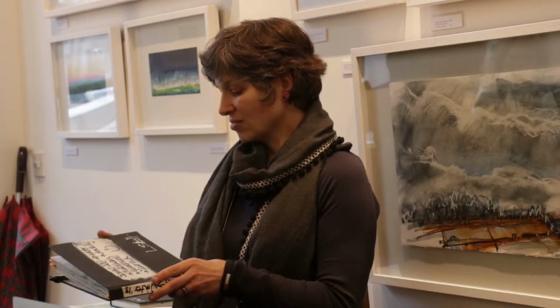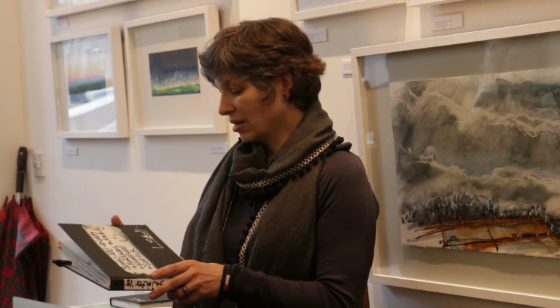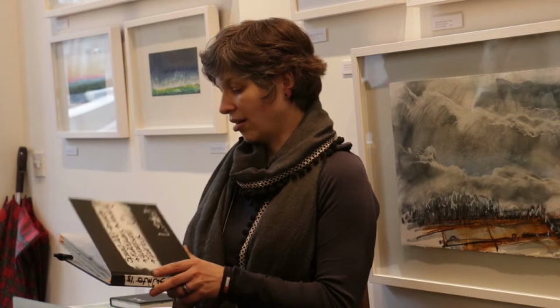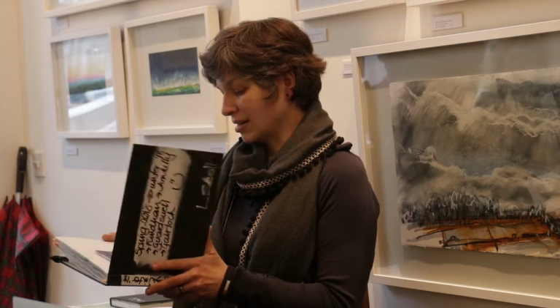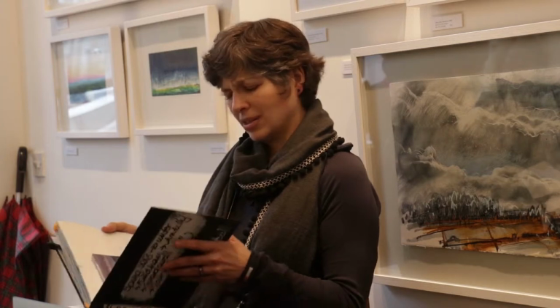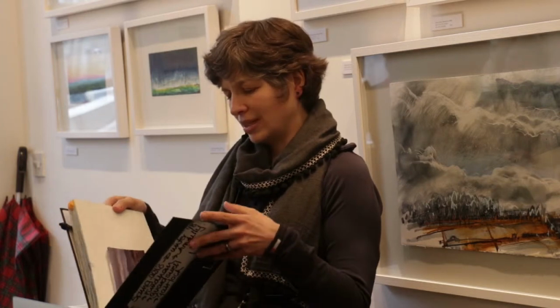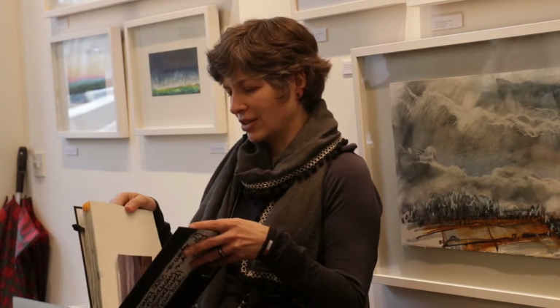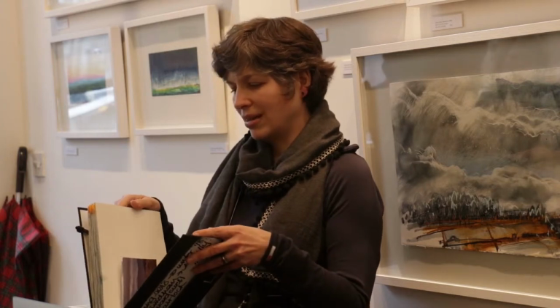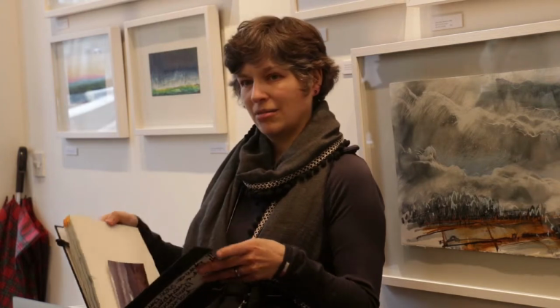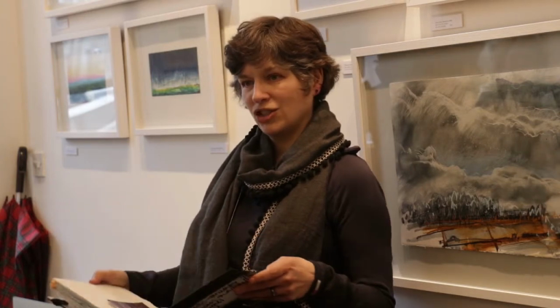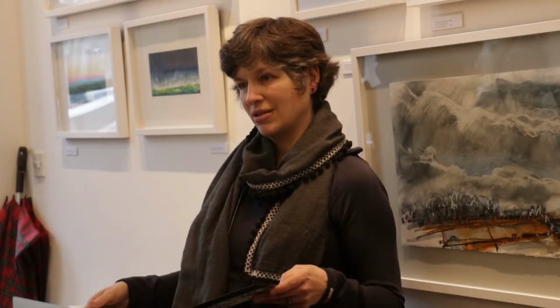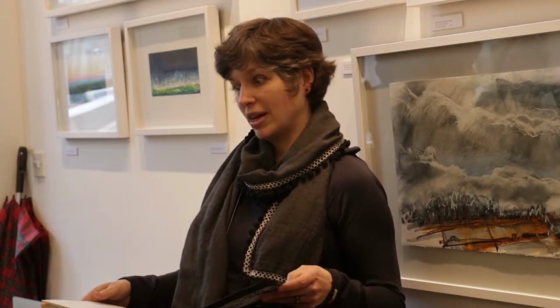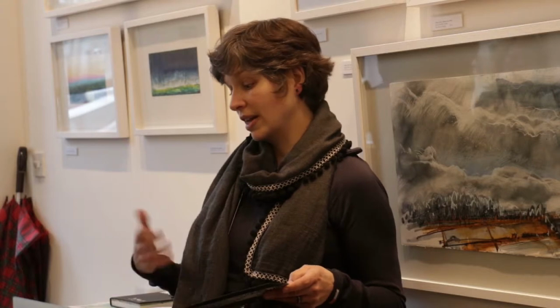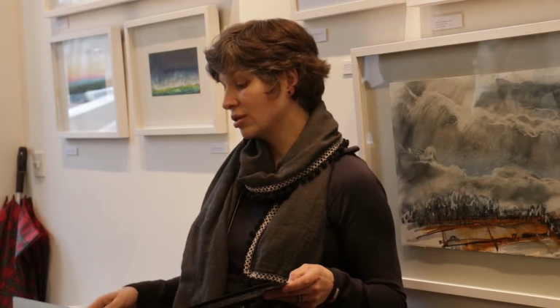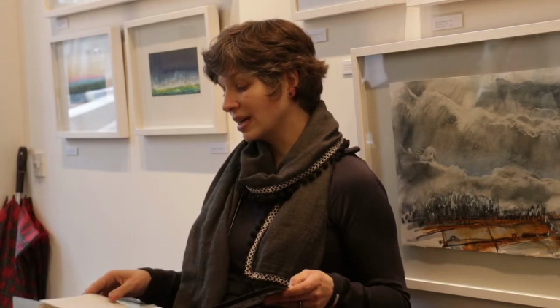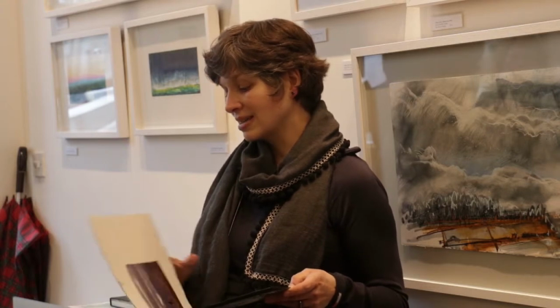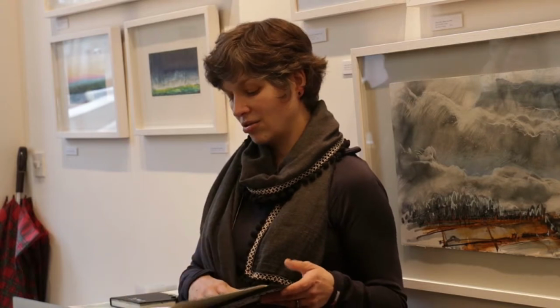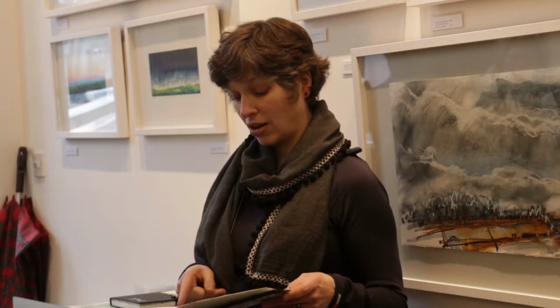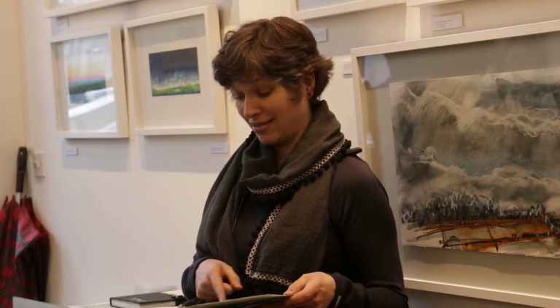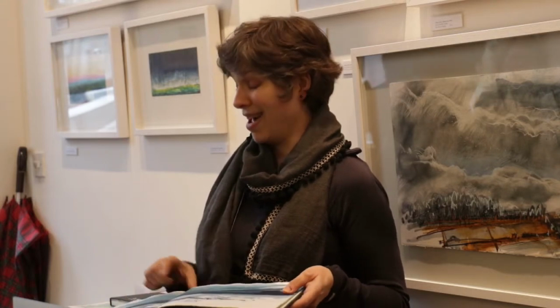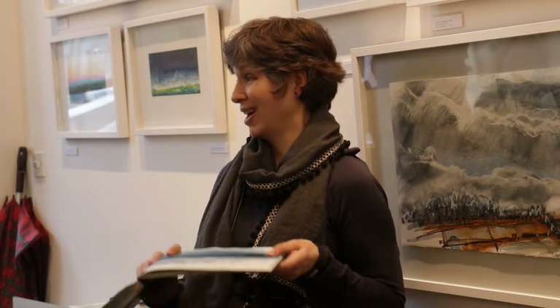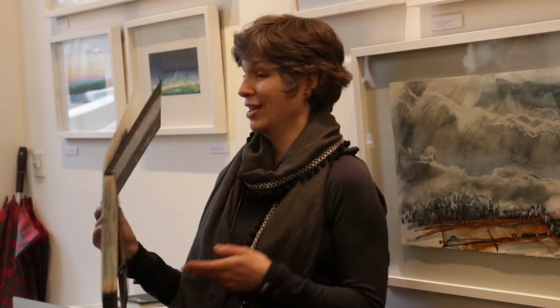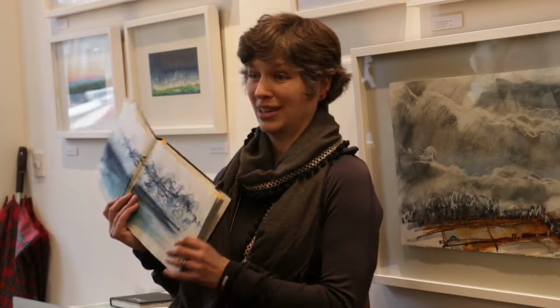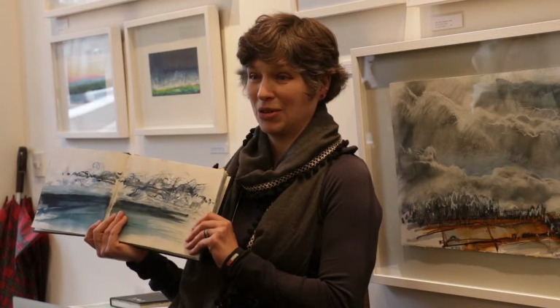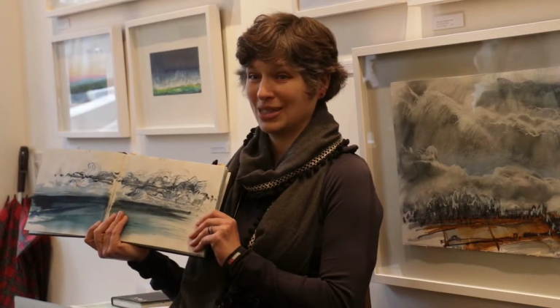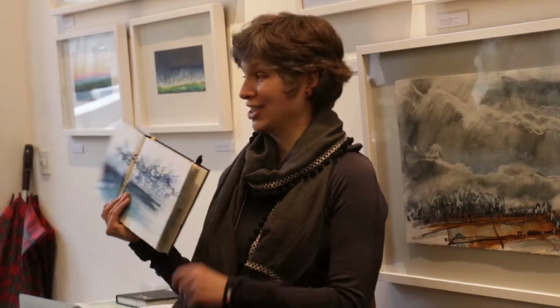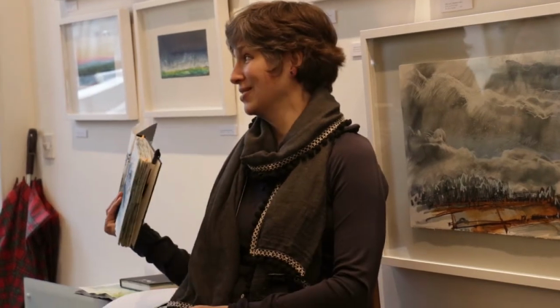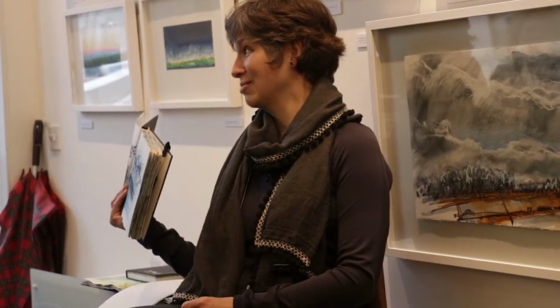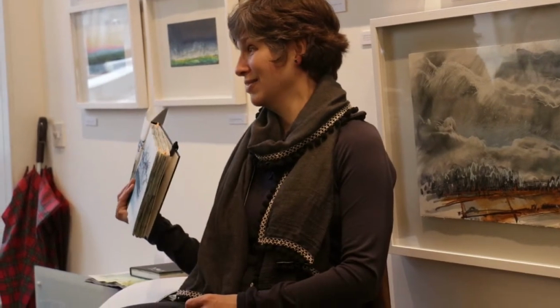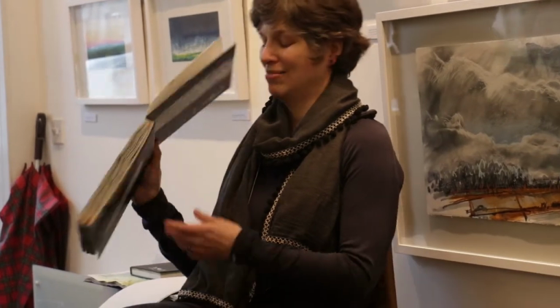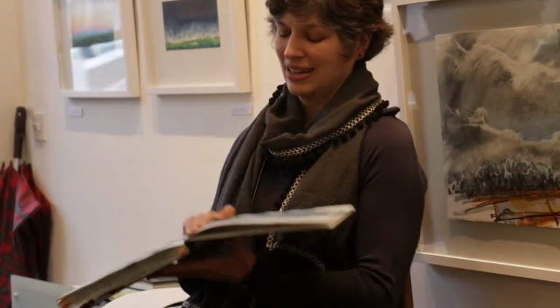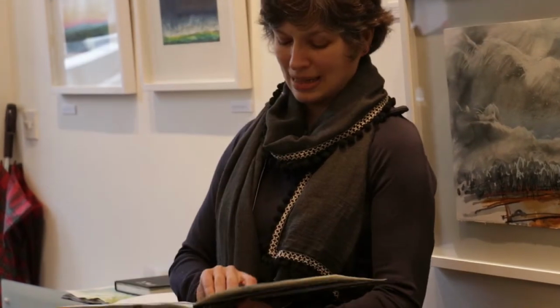As I mentioned when you first came in, these are my visual diaries. I can flick through them and say, oh yeah — I was at Findhorn, I was at the Murray Coast. That was last year during my caravan trip, for example.